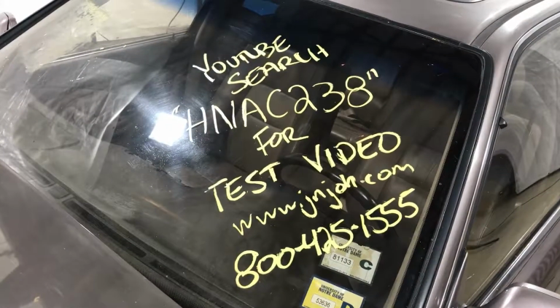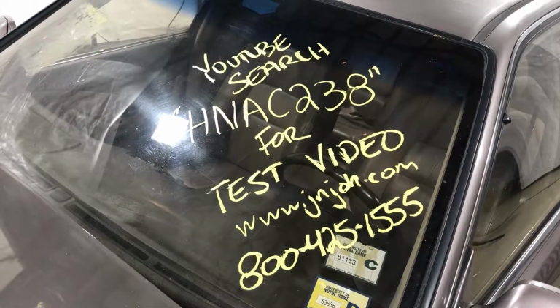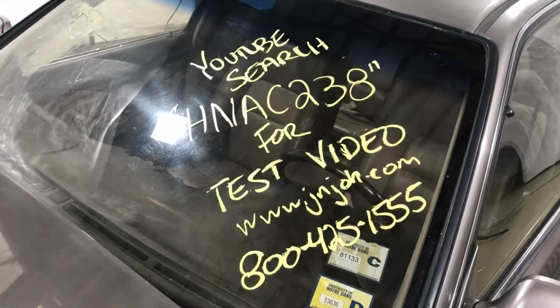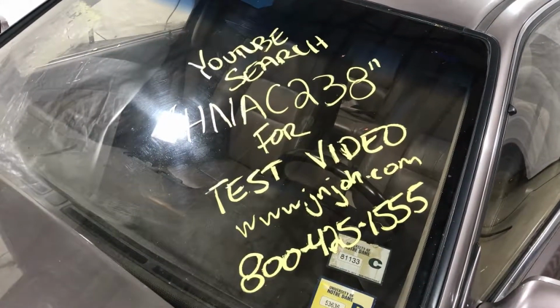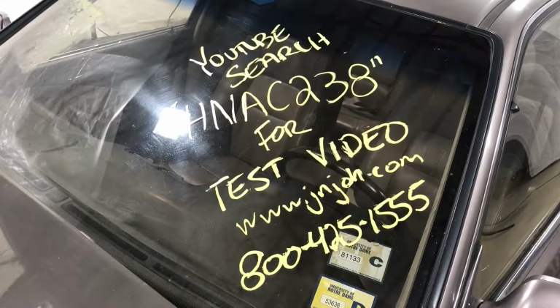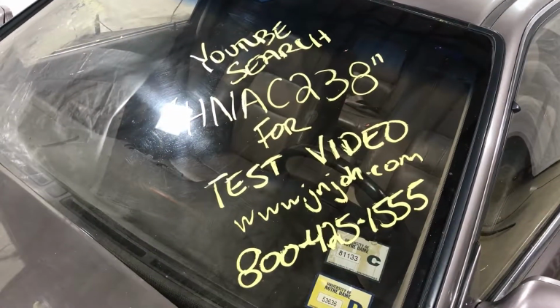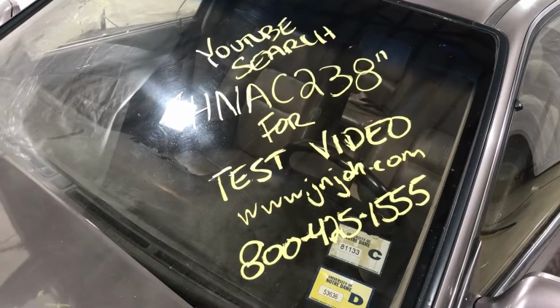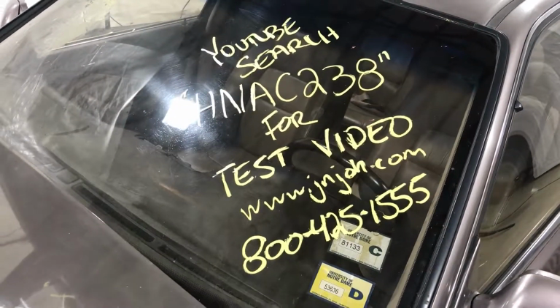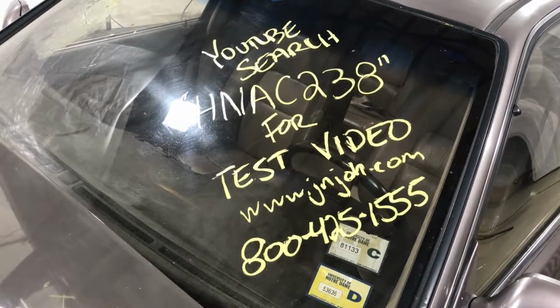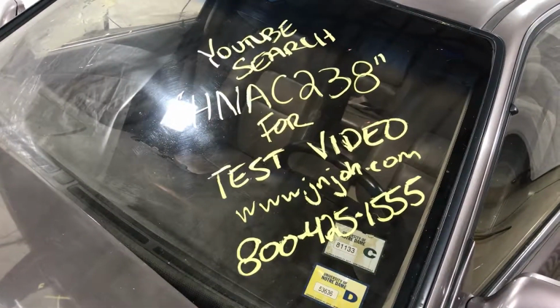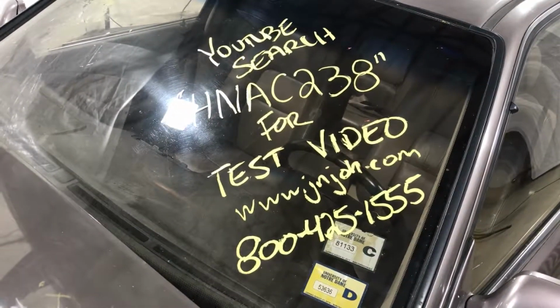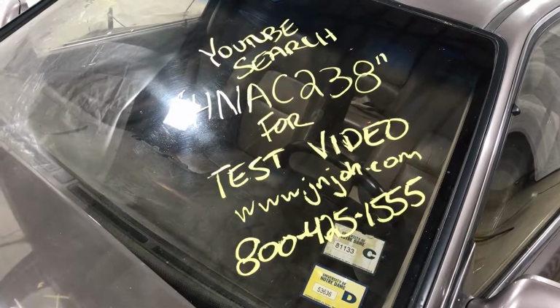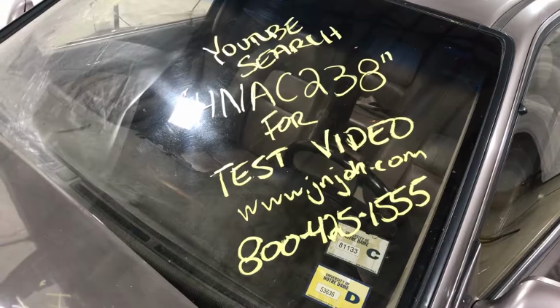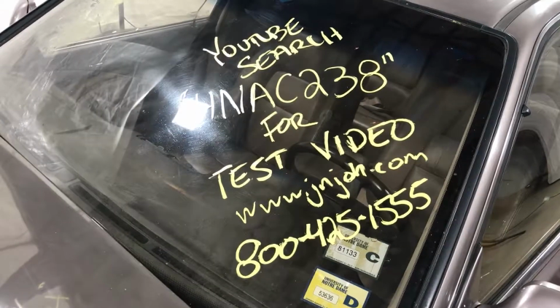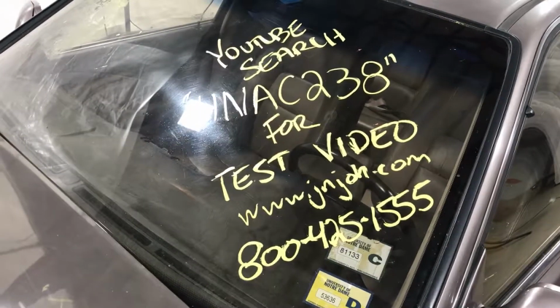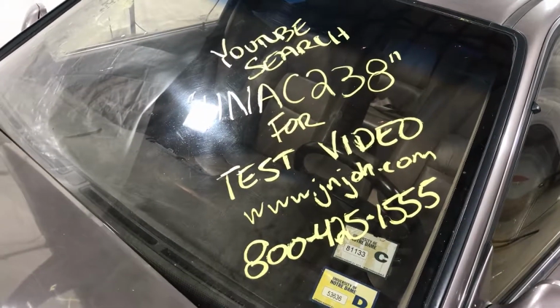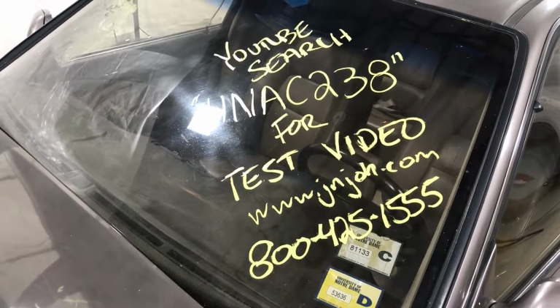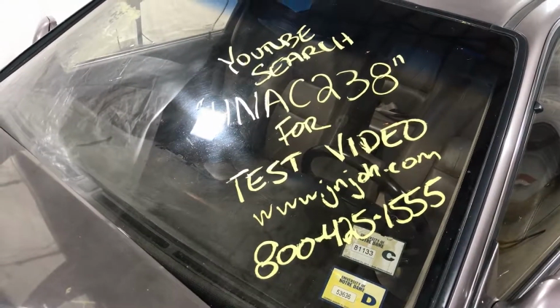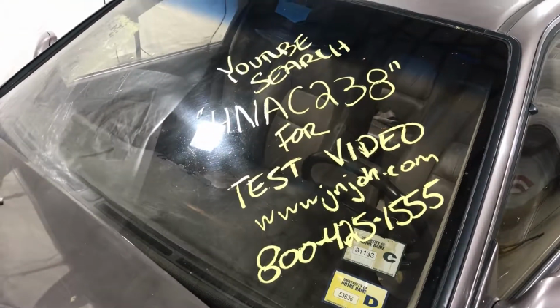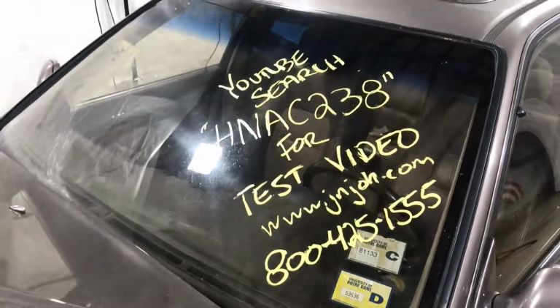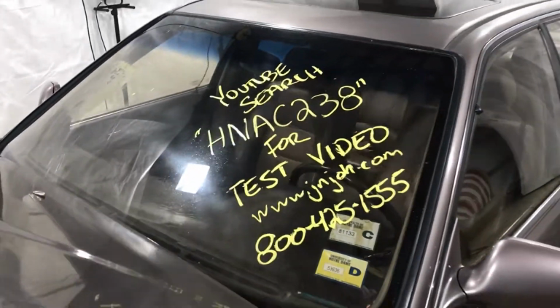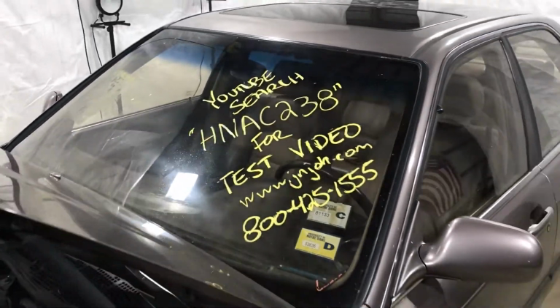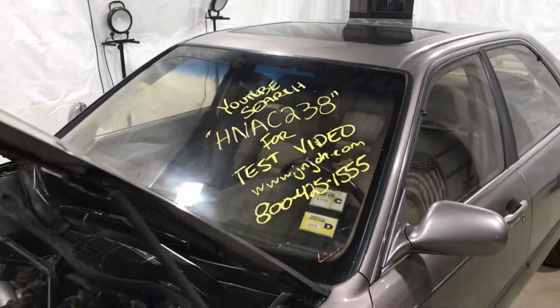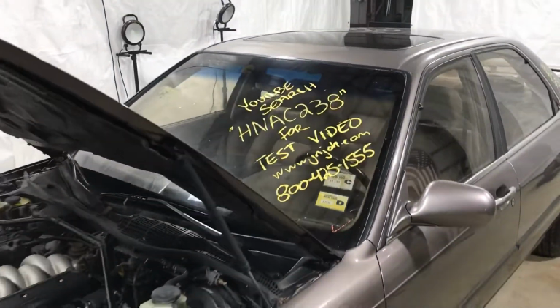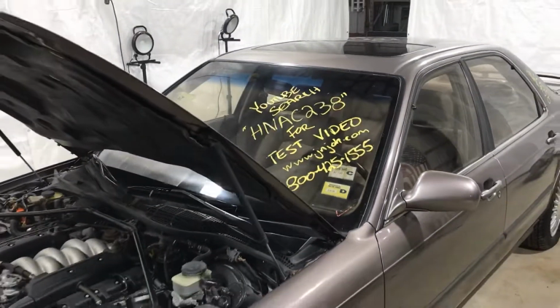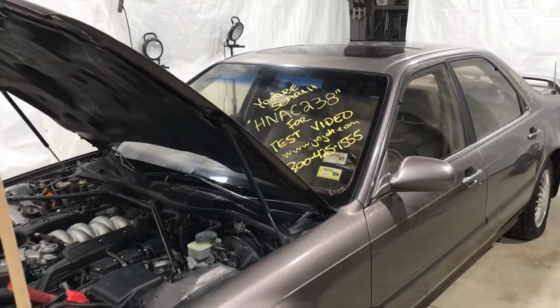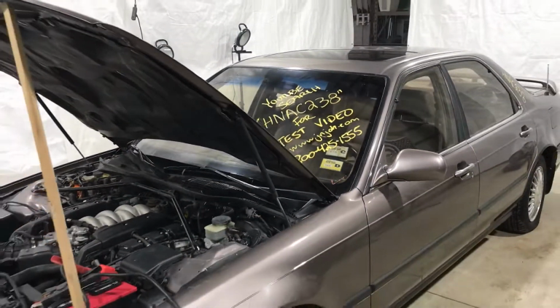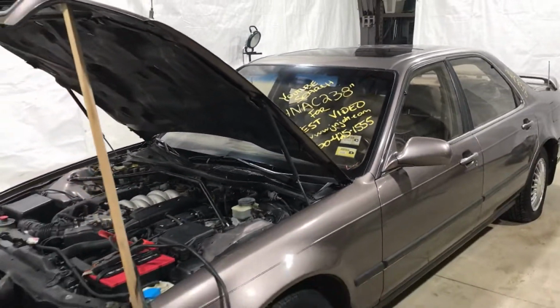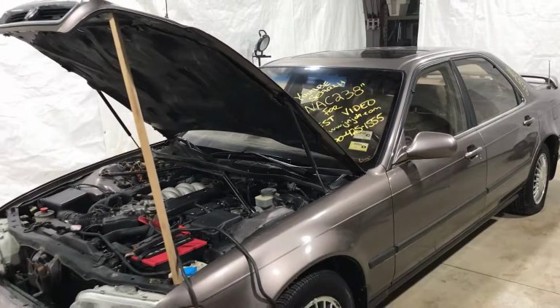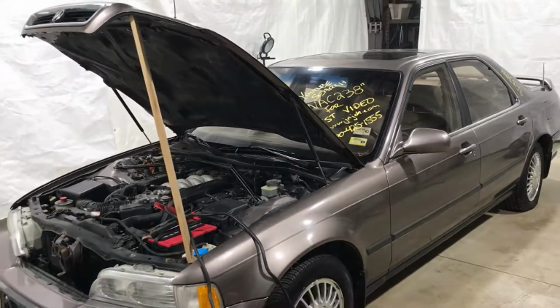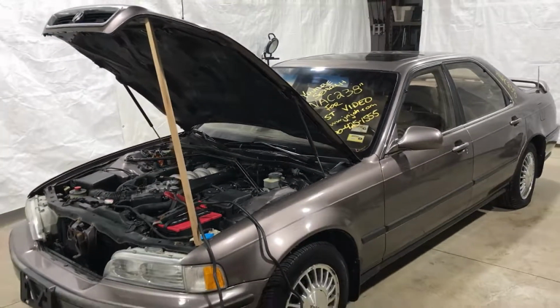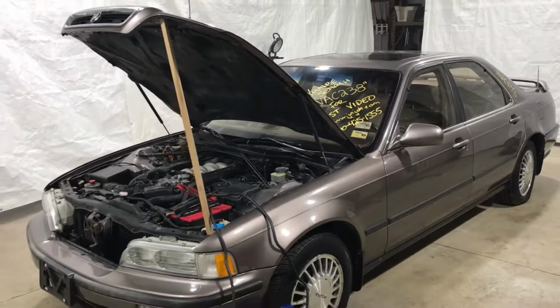Welcome to J&J Wrecking's test video for HNAC 238. This is a 1992 Acura Legend.